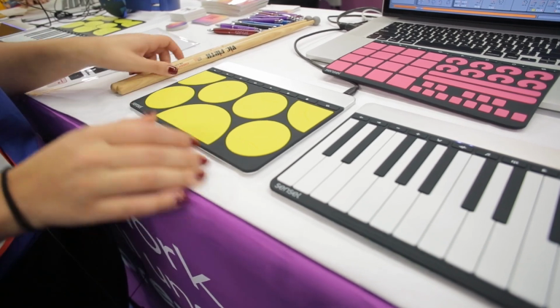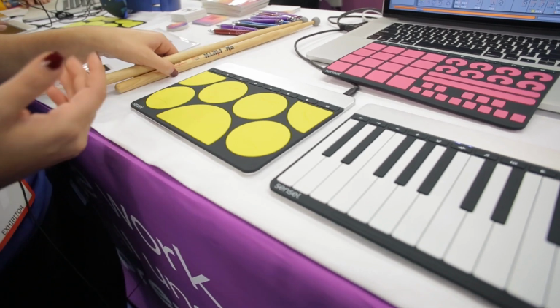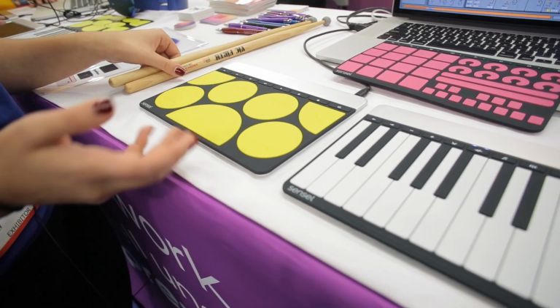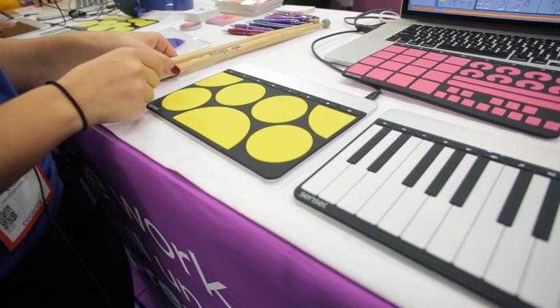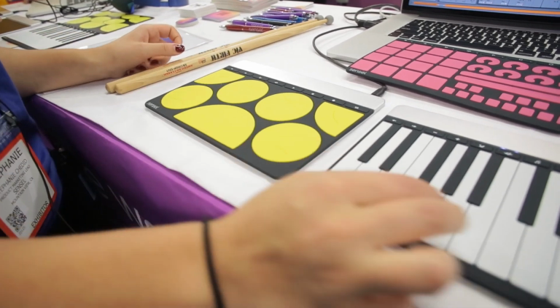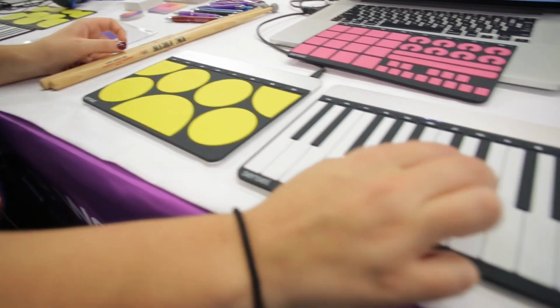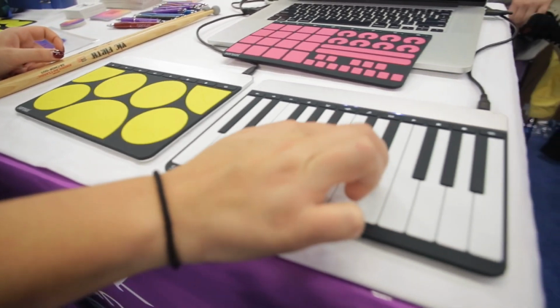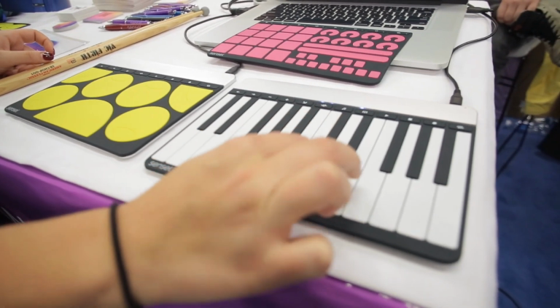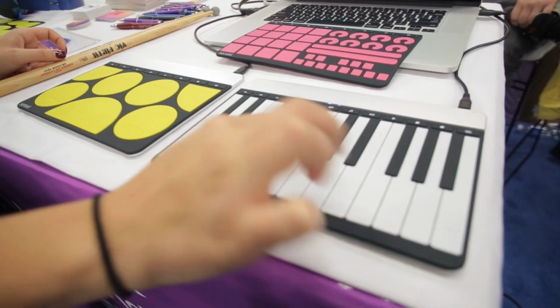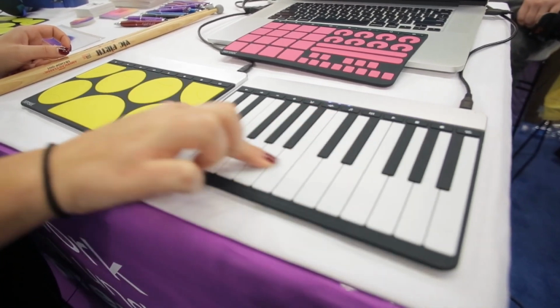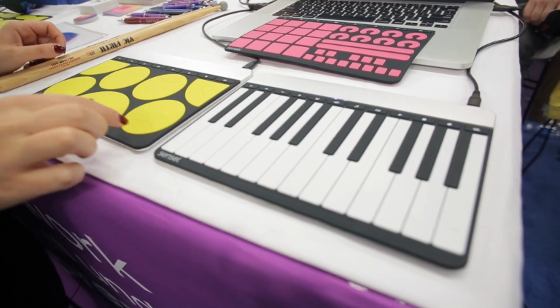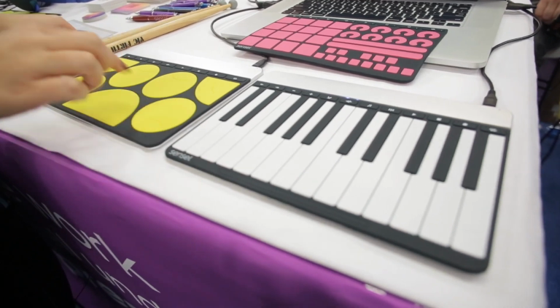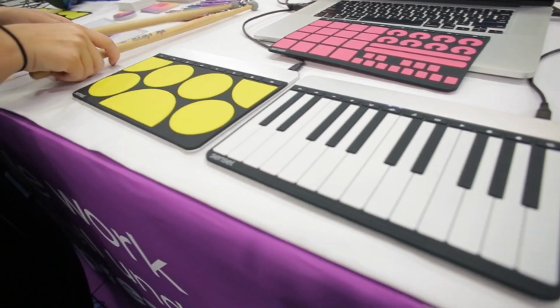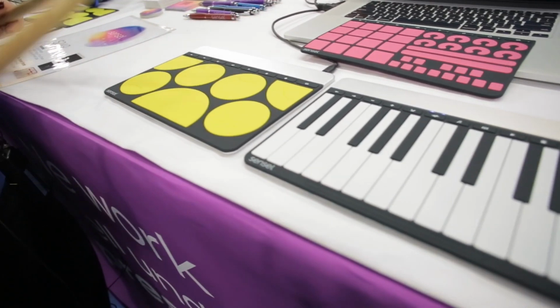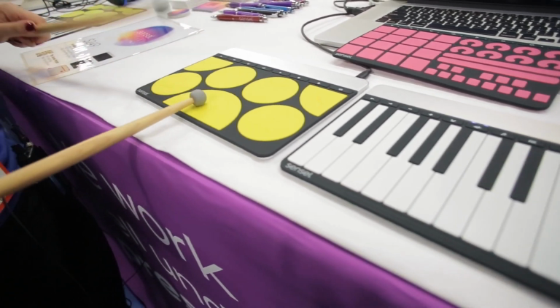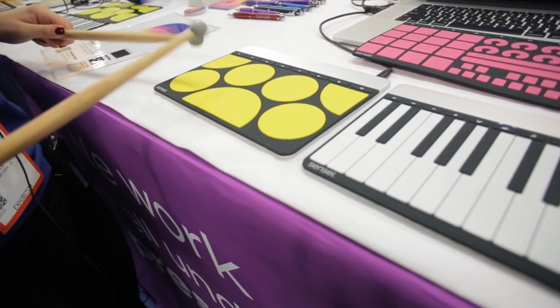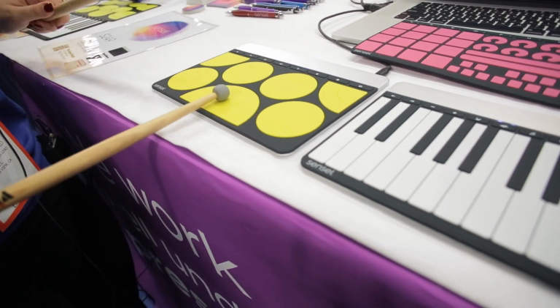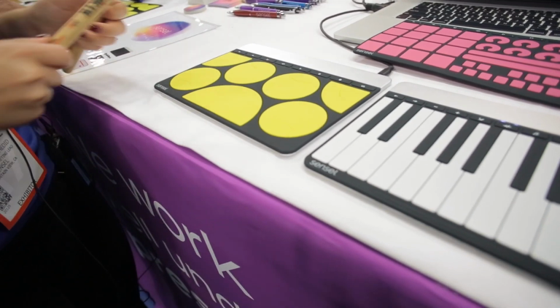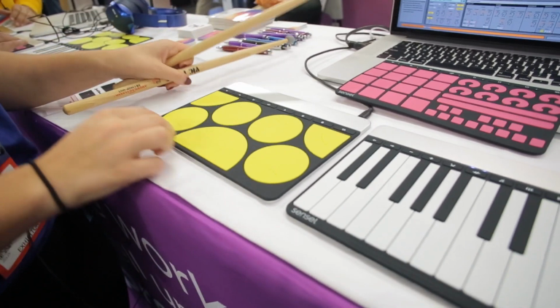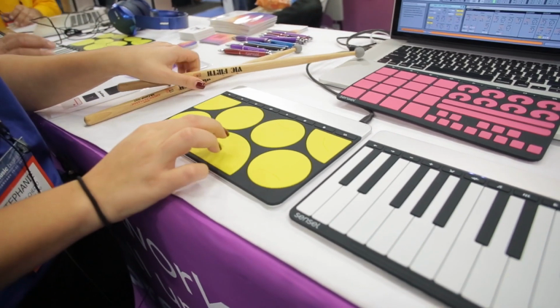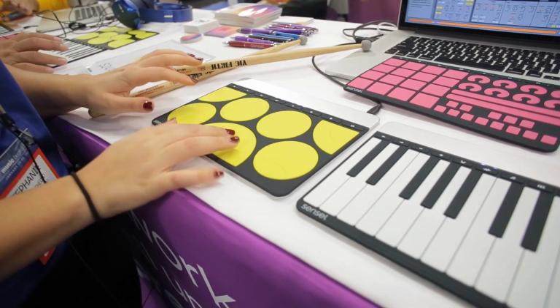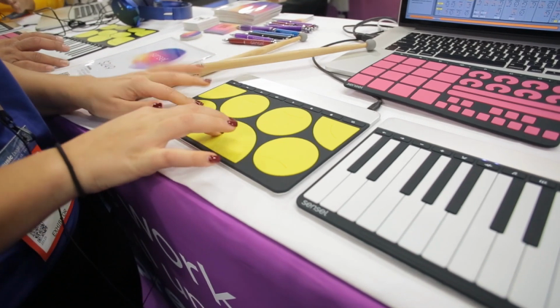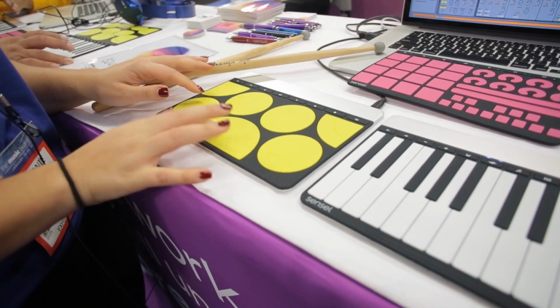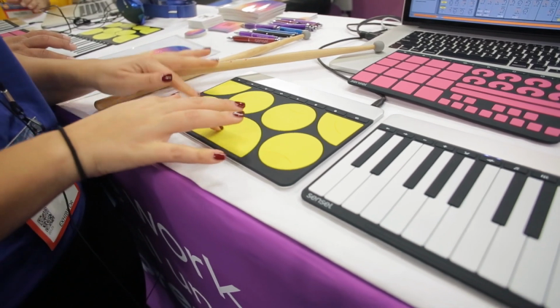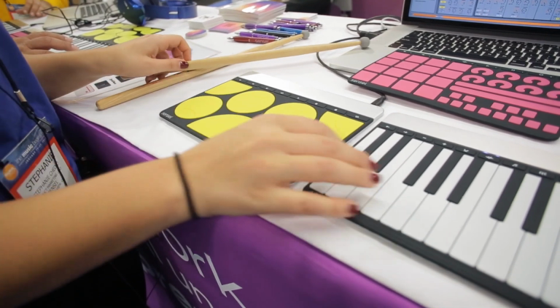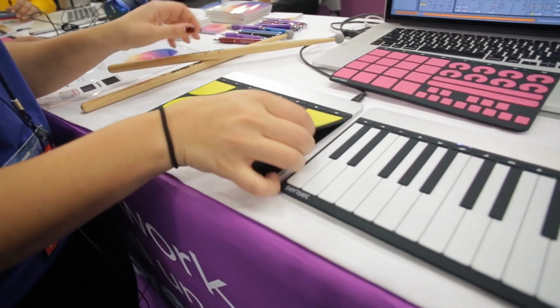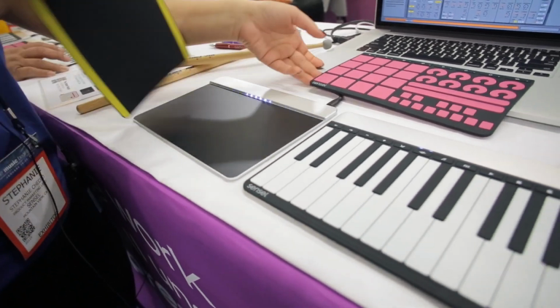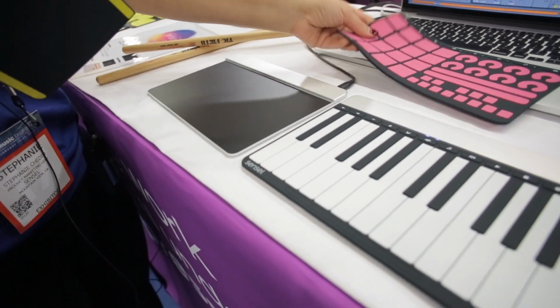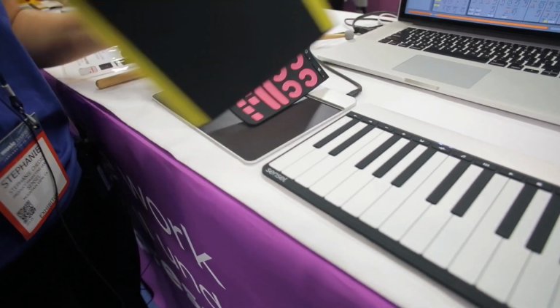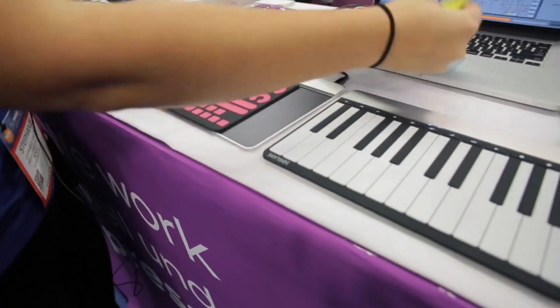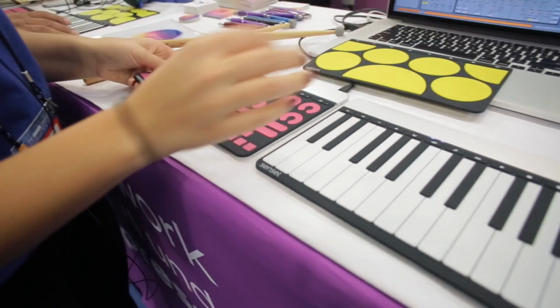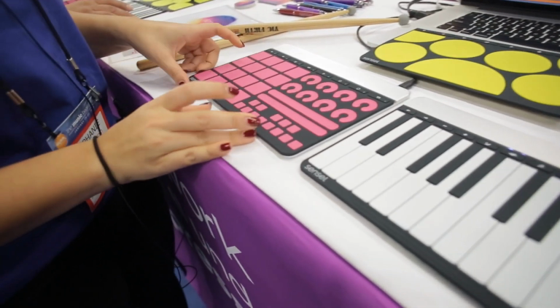It's great for musicians because you can use it as a piano, you can use it for drums with your hands or with drumsticks. You can just swap them out. You can also use it as an MPC controller if you're a DJ.